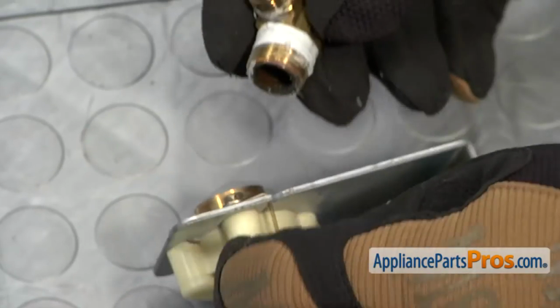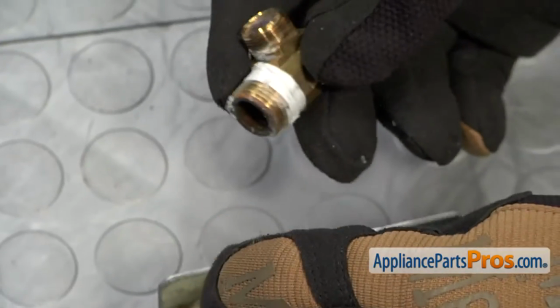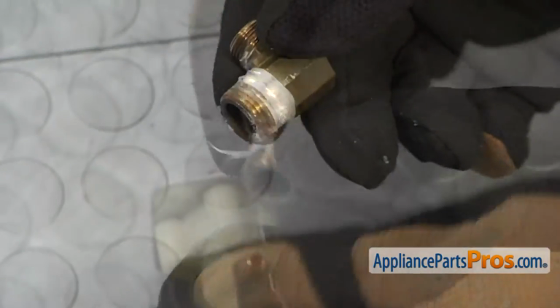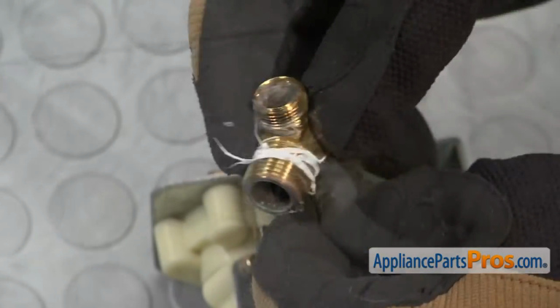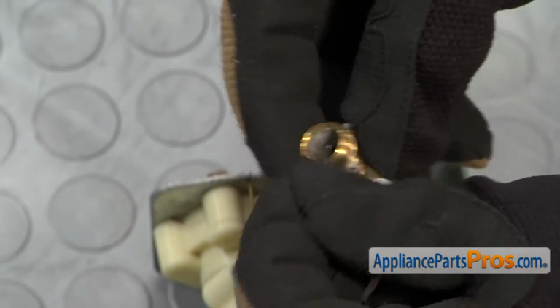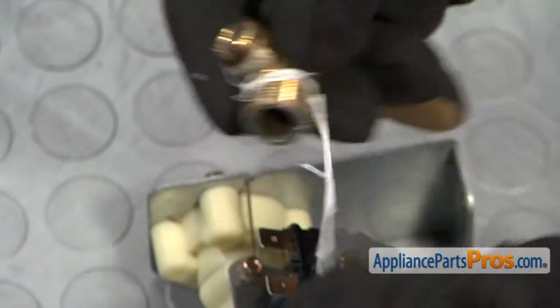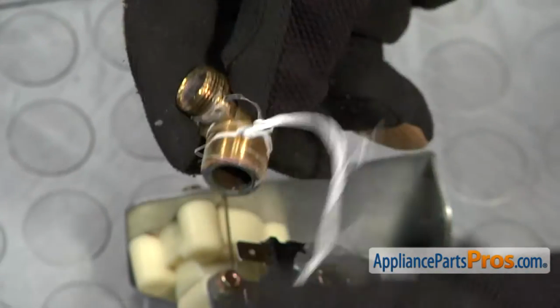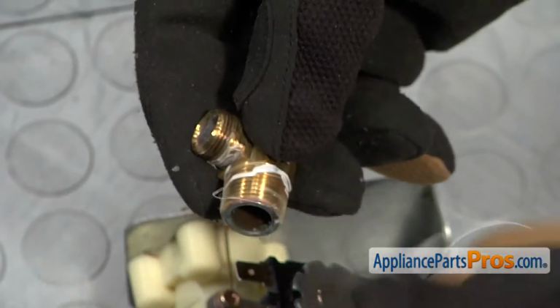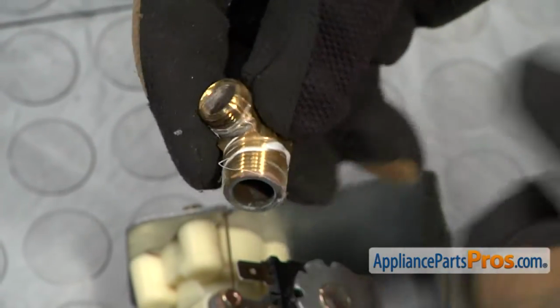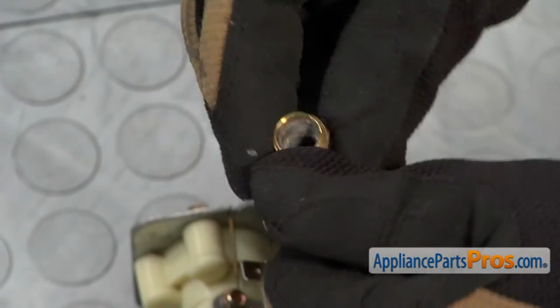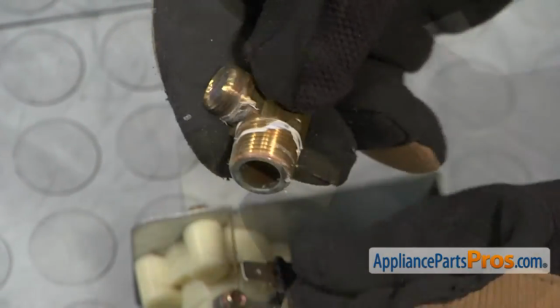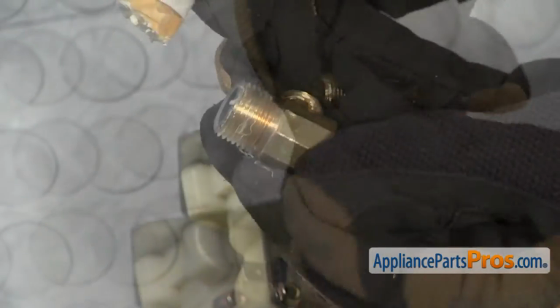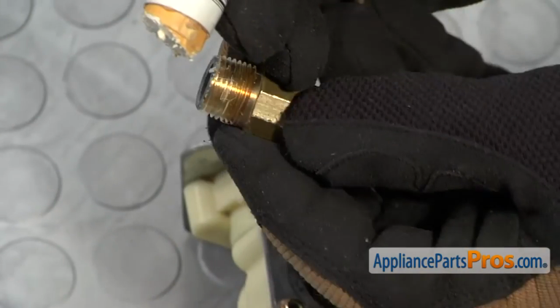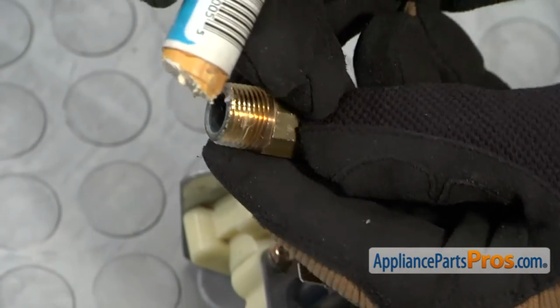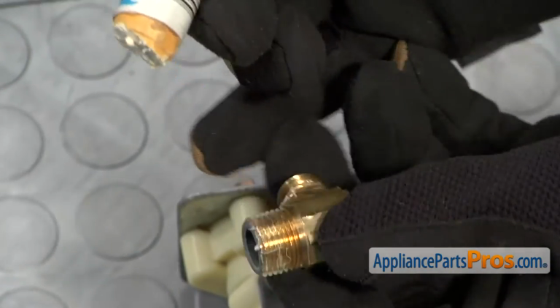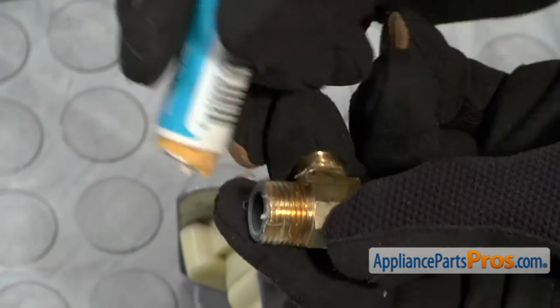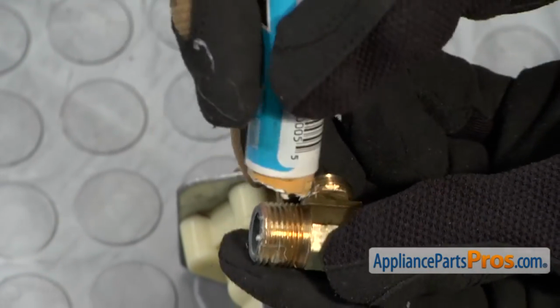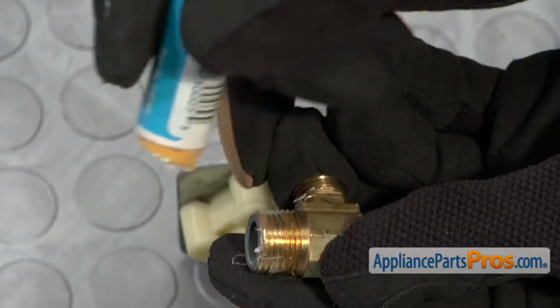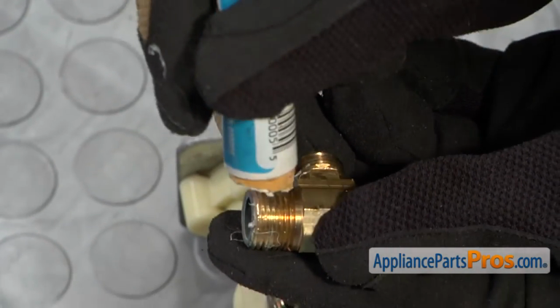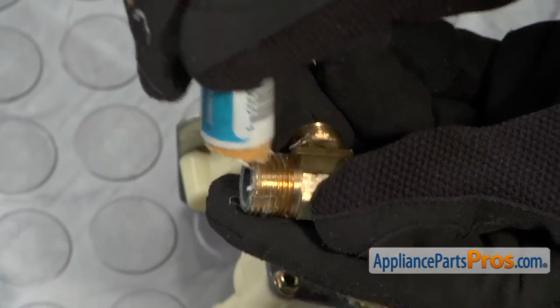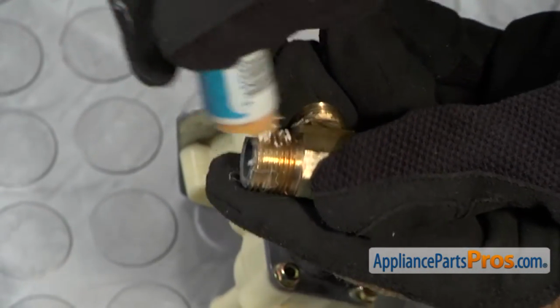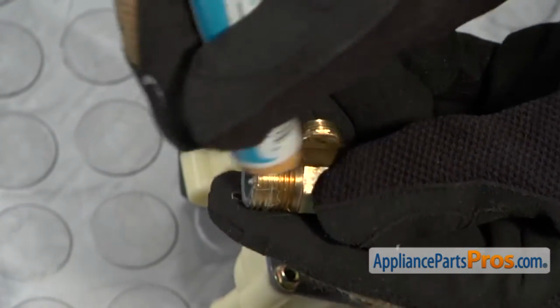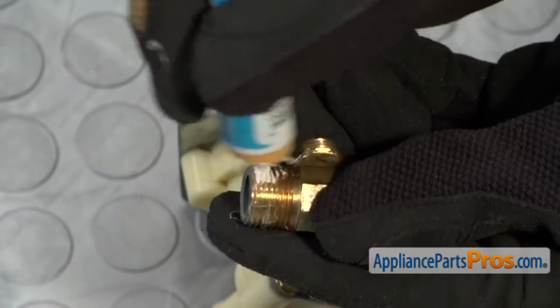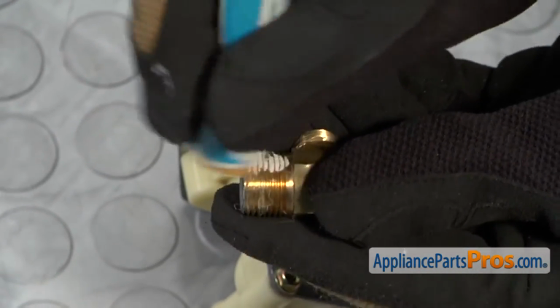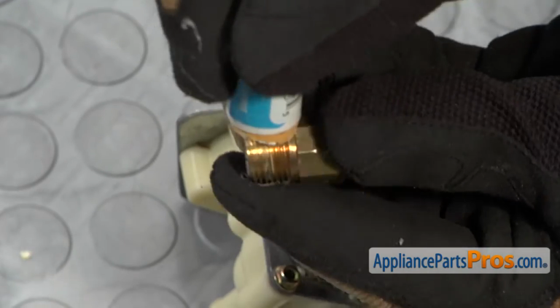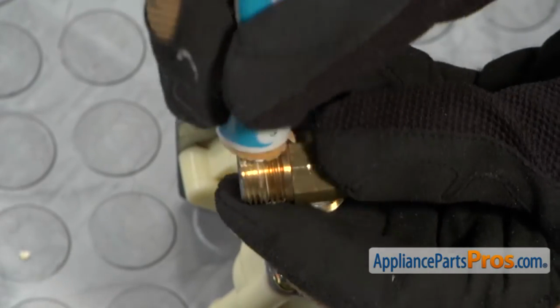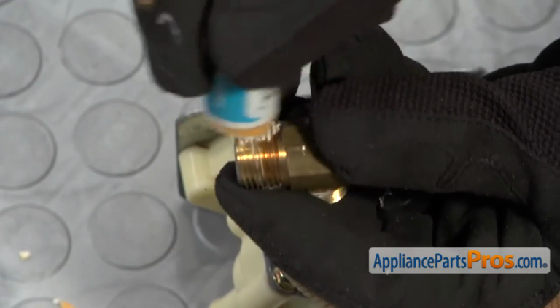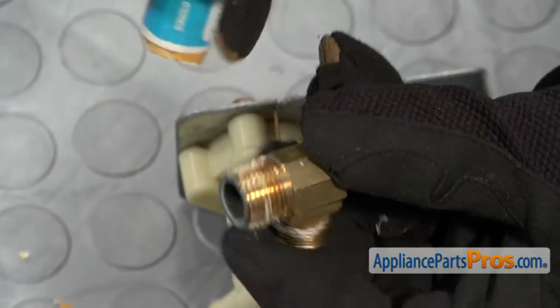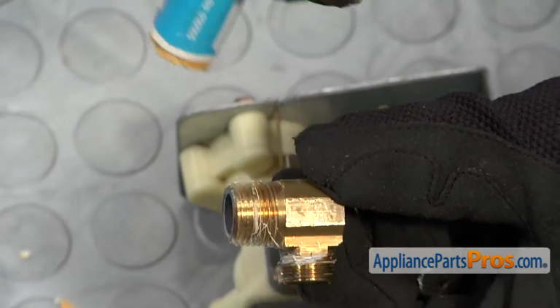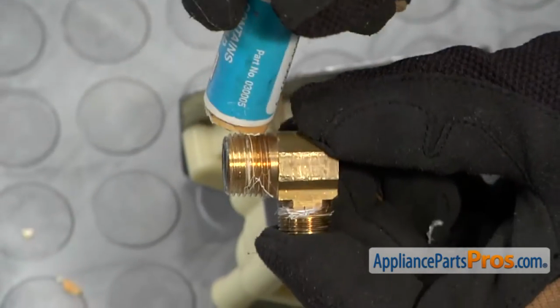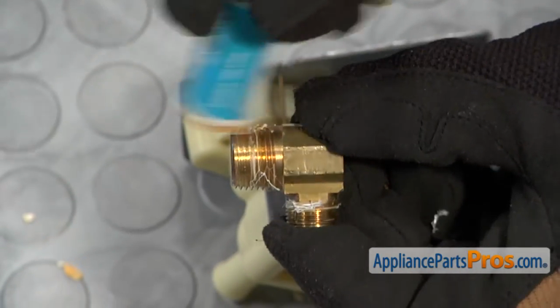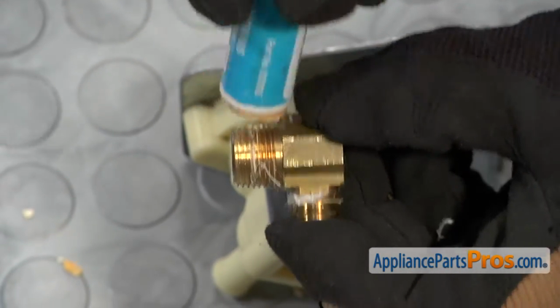Now we're going to clean out all the old sealant out of the old threads. Now that we have the old sealant out, we can put some new tape on there or some pipe dope if you have it to seal it up so we get a good seal, and then put it on the new water valve.